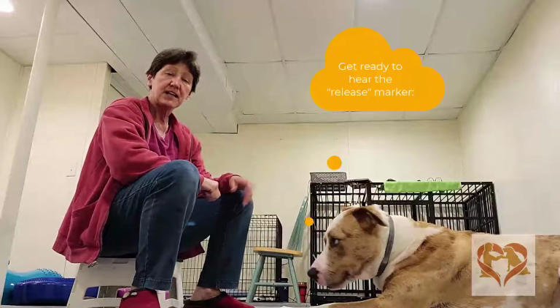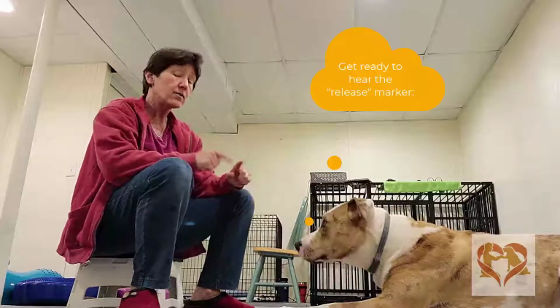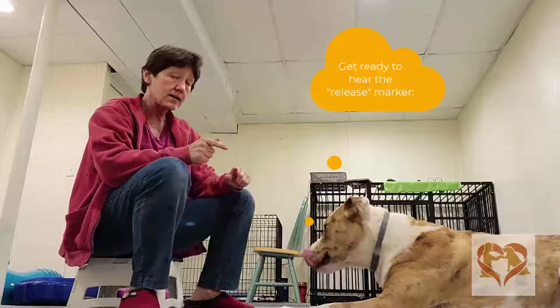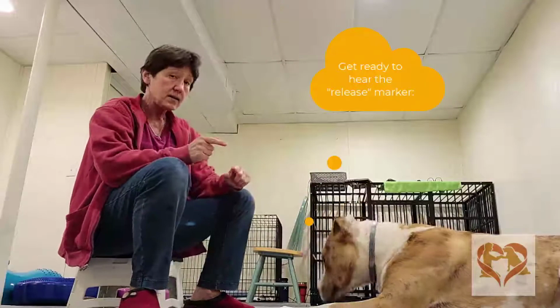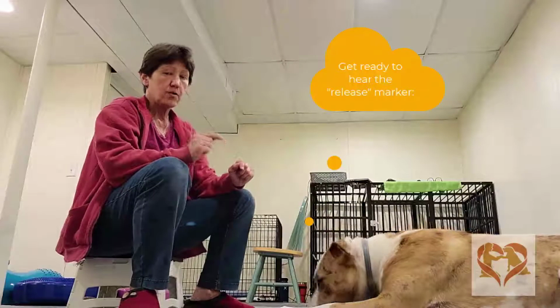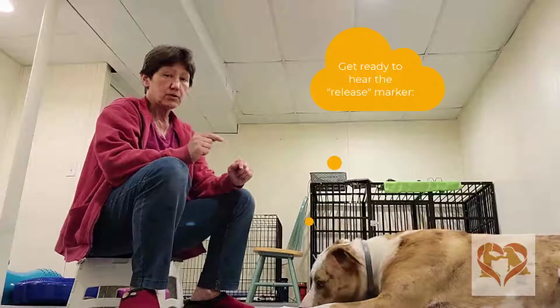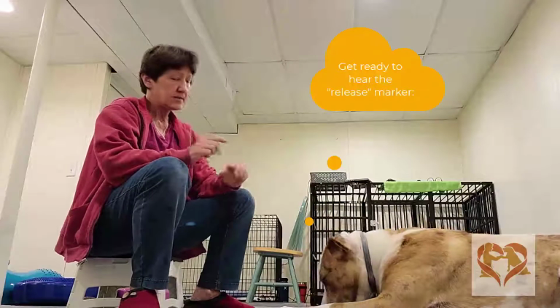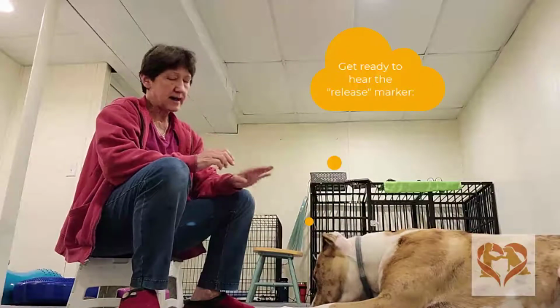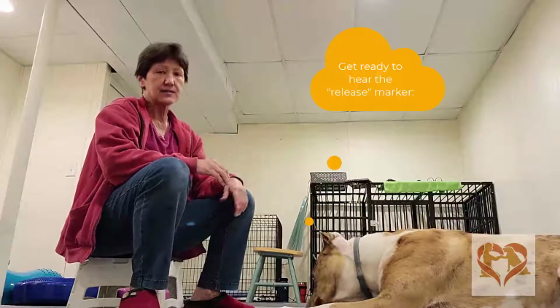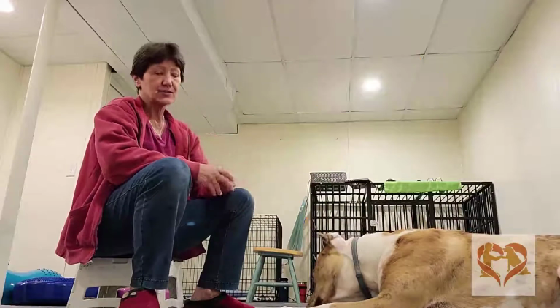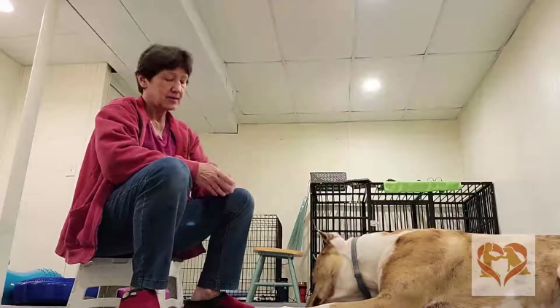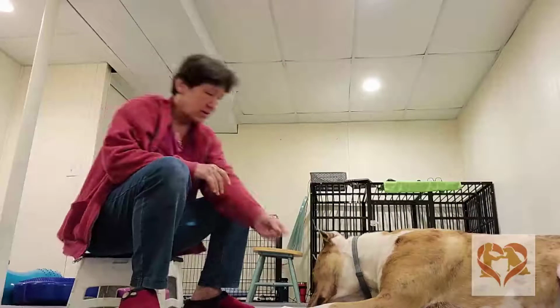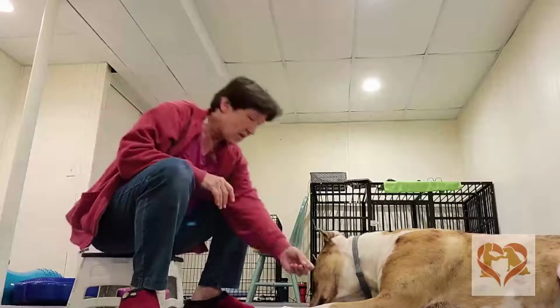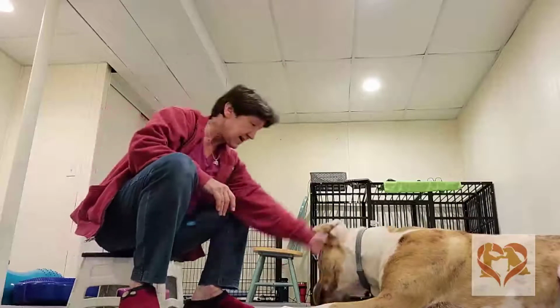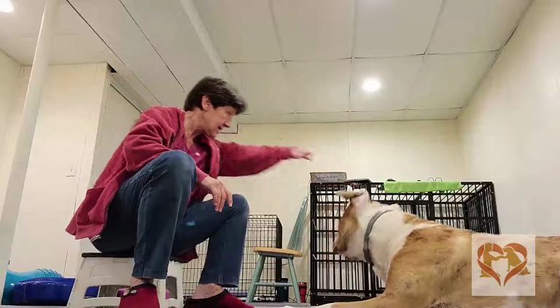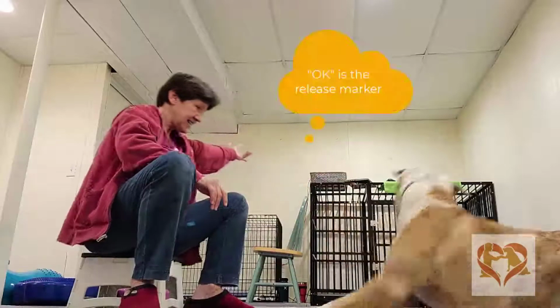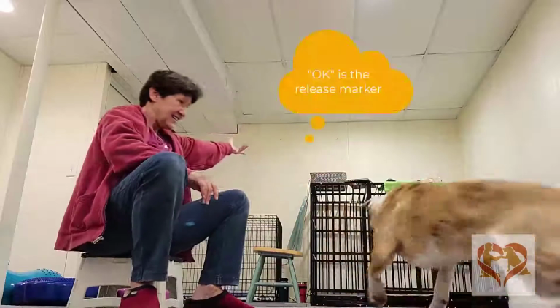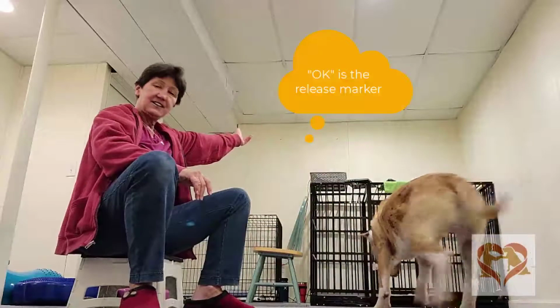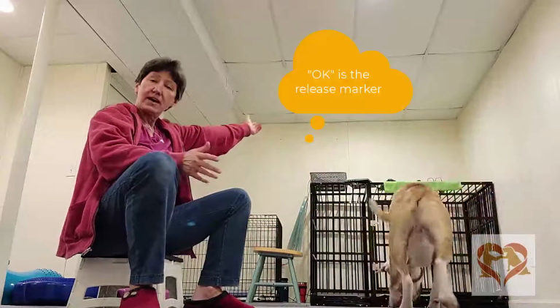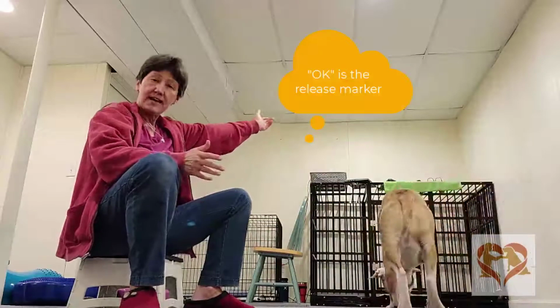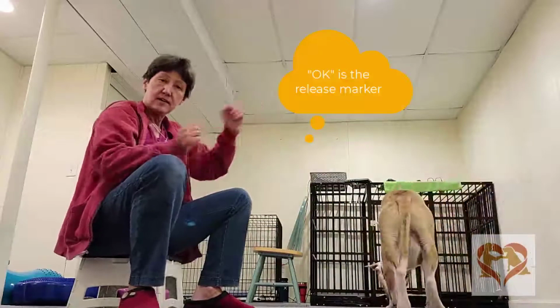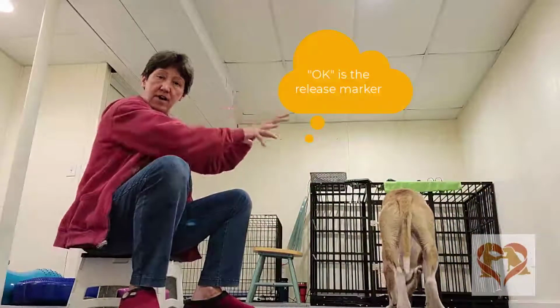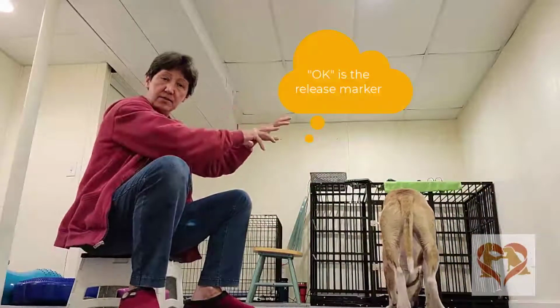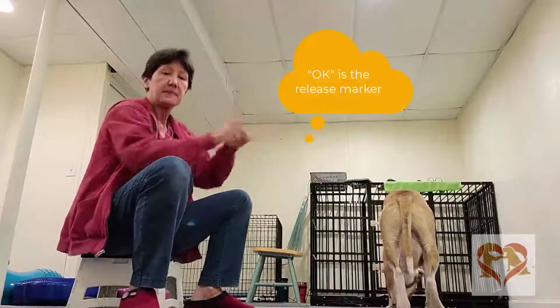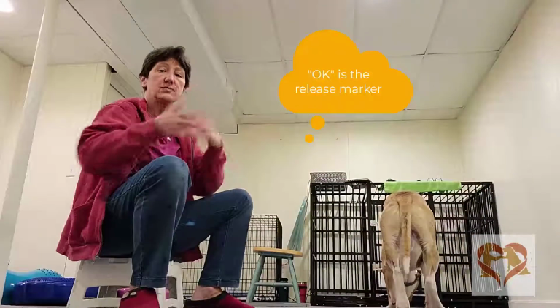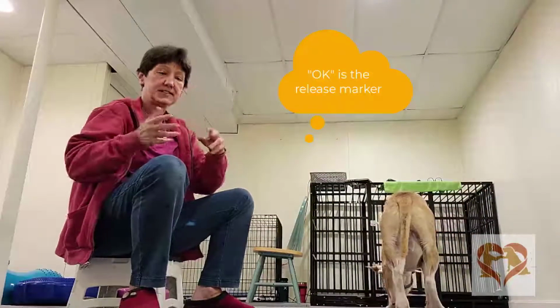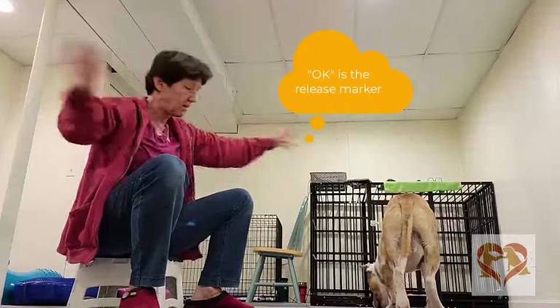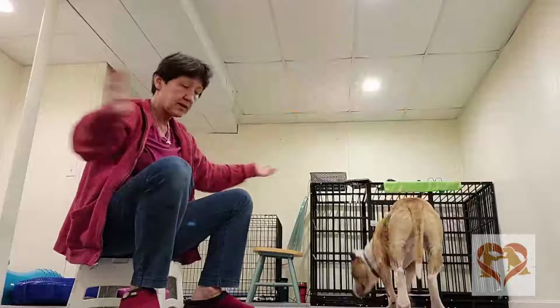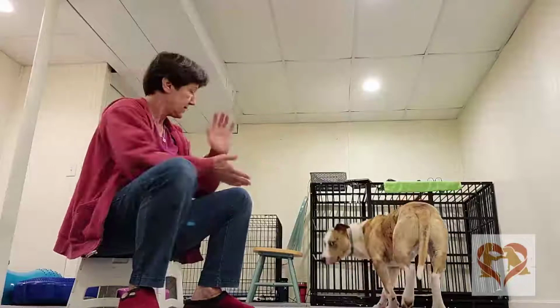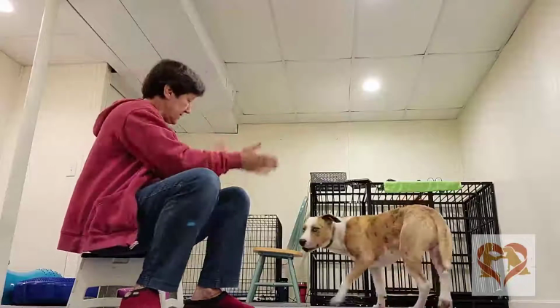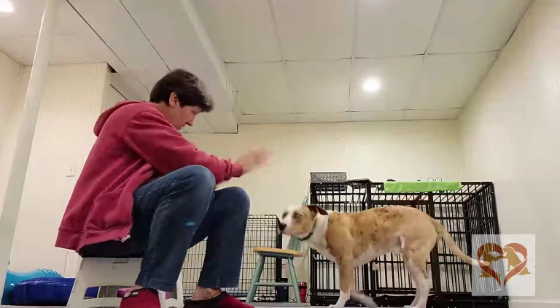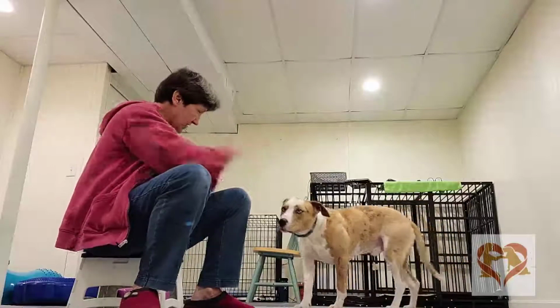Later on, we'll put a word to it, but not yet — it's too soon. Okay! The okay away from you is the release. He's all done.